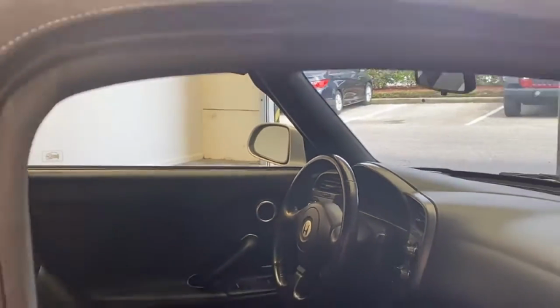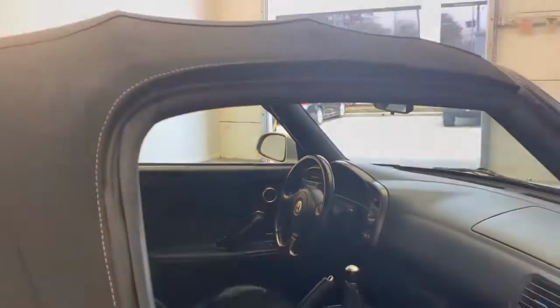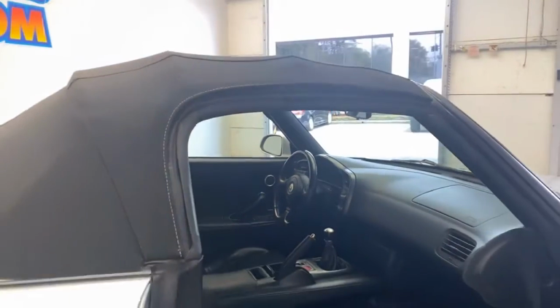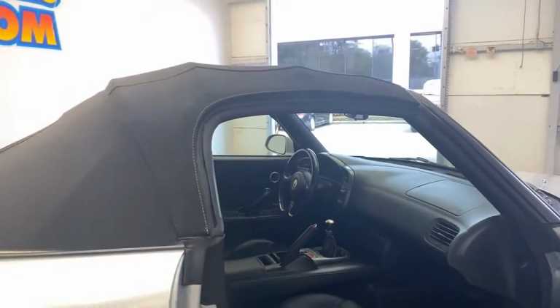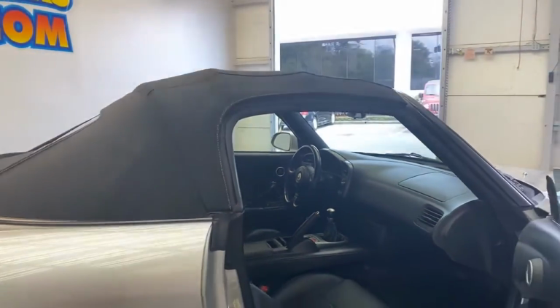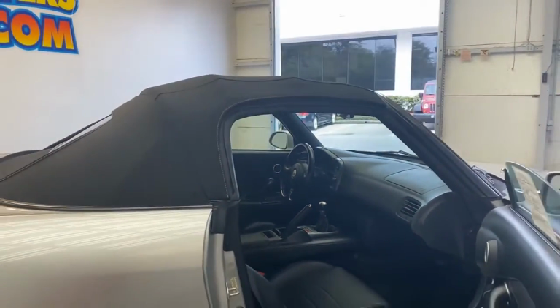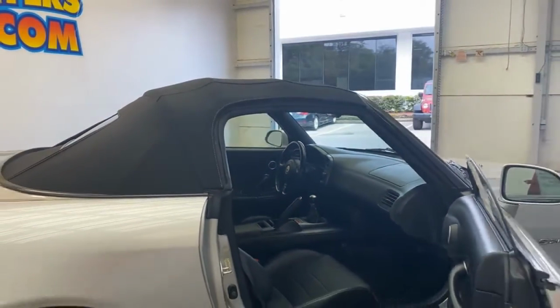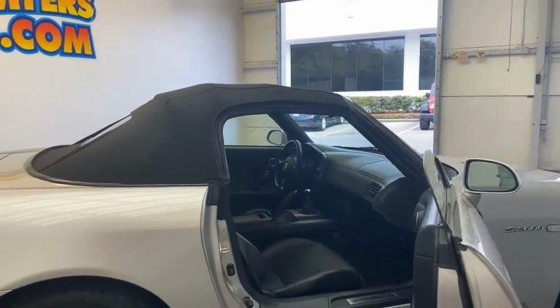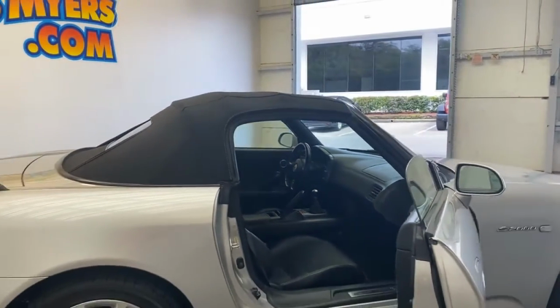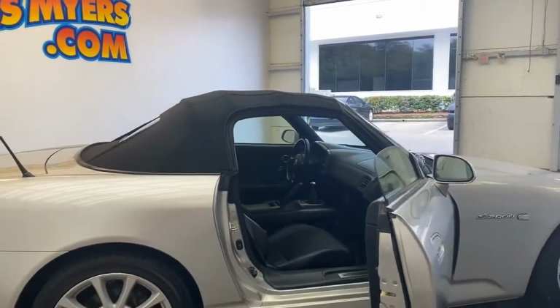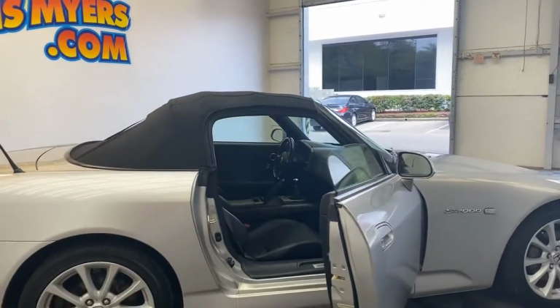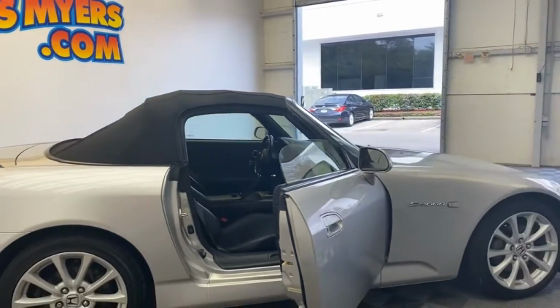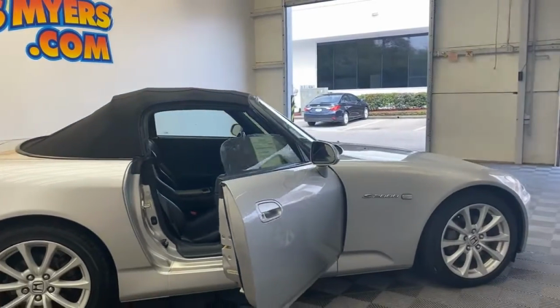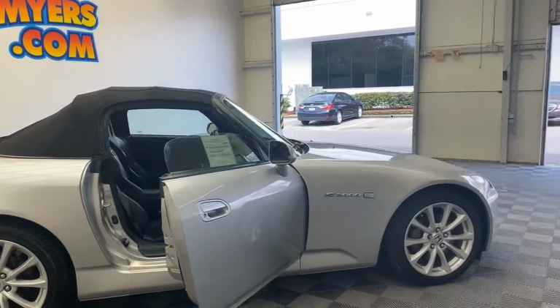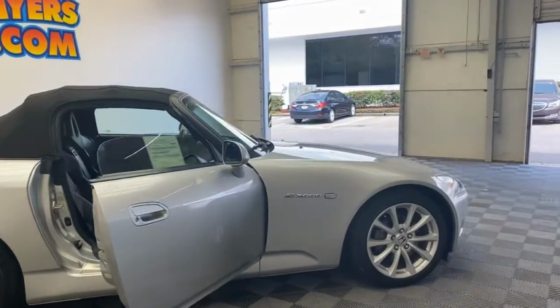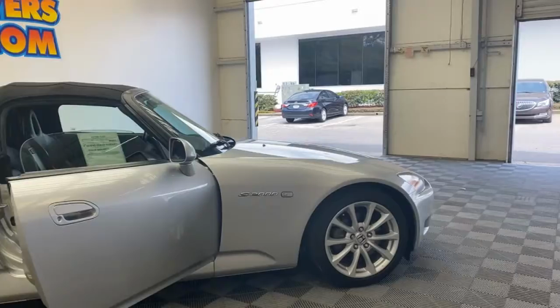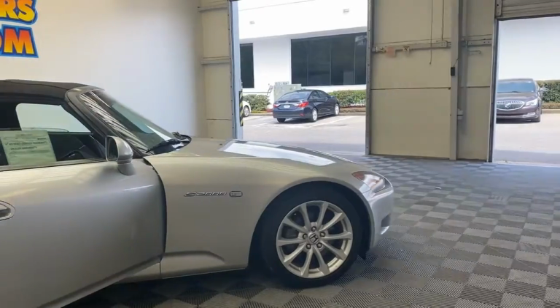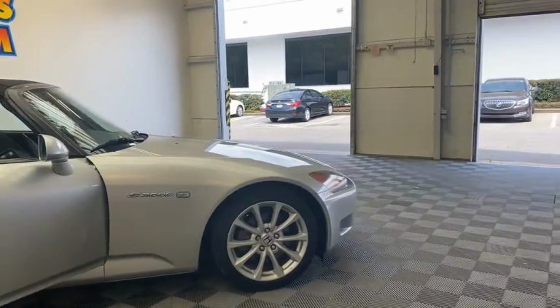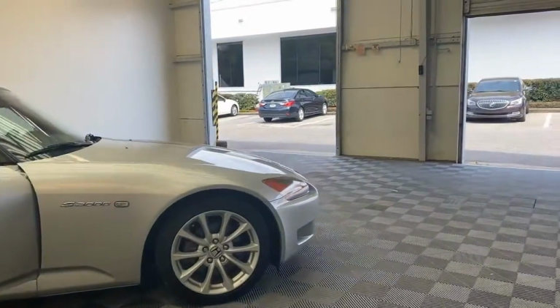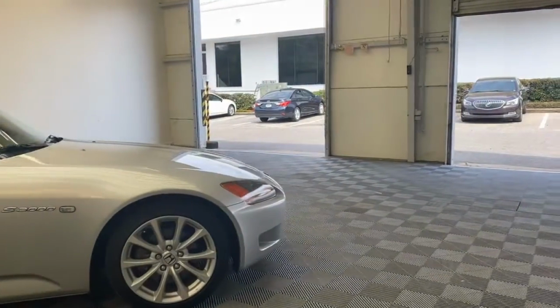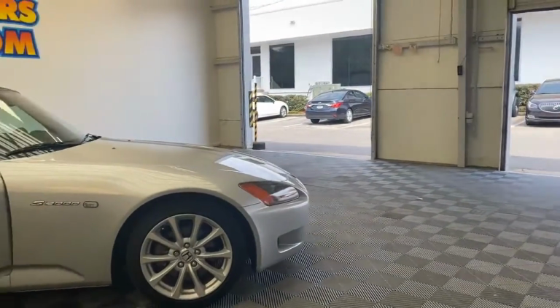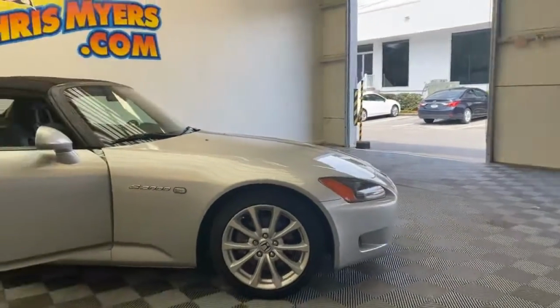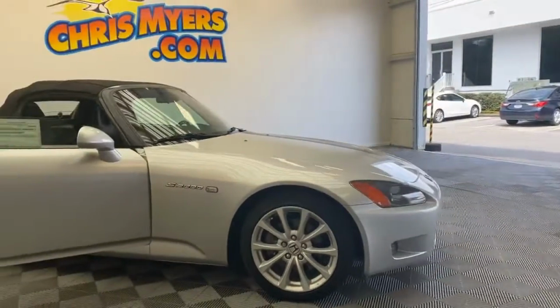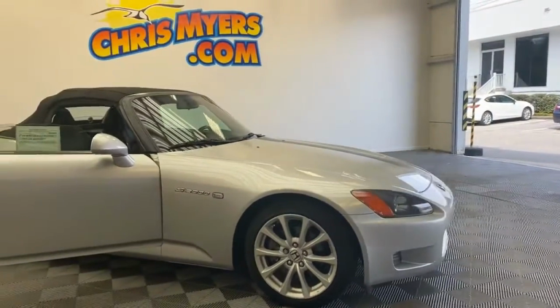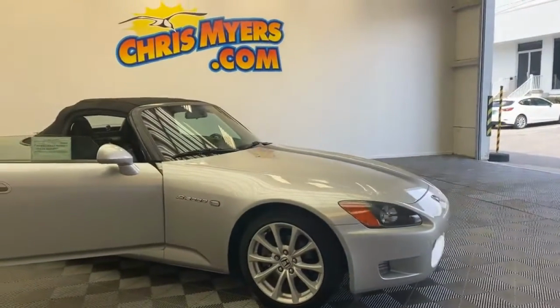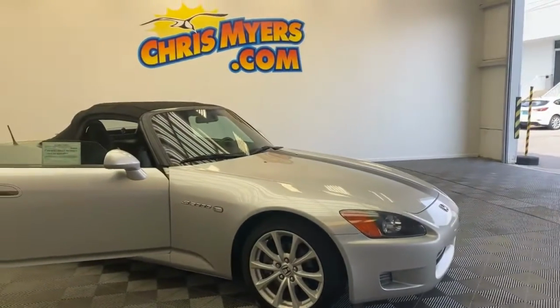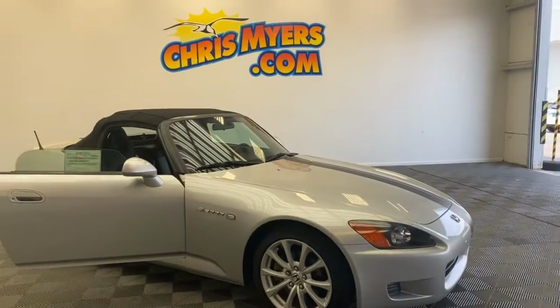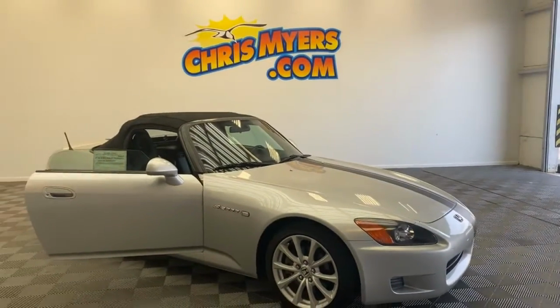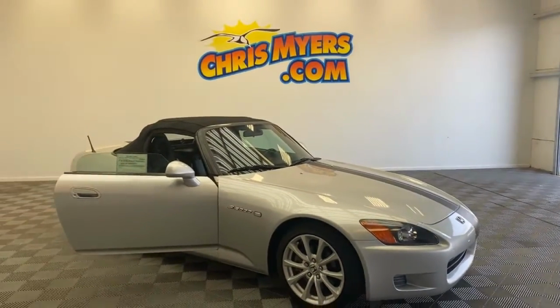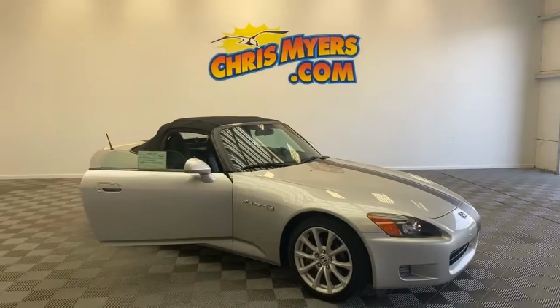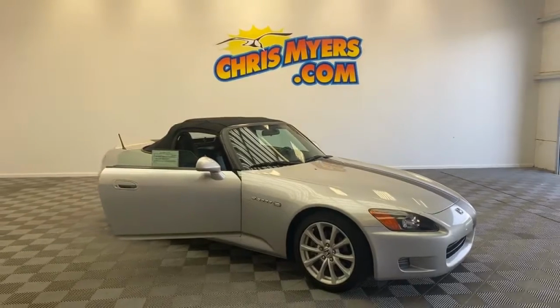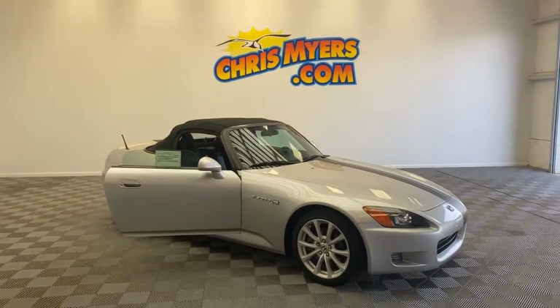Don't let this one slip you by, because at Chris Meyer Auto Mall all the cars come with a Carfax buyback guarantee. Go to chrismeyer.com for more information on this beautiful Honda S2000.